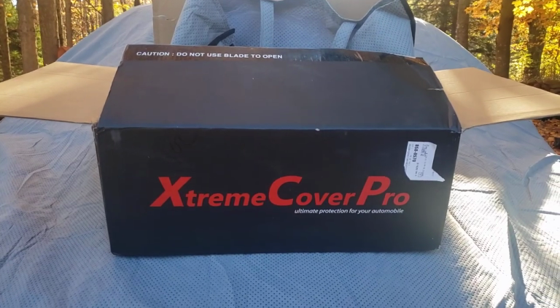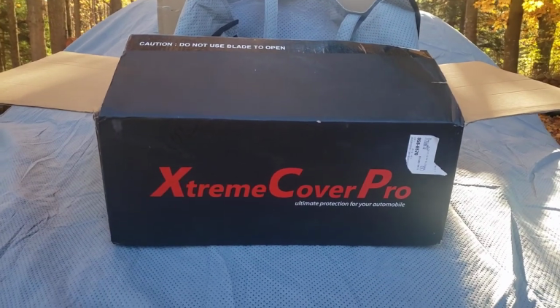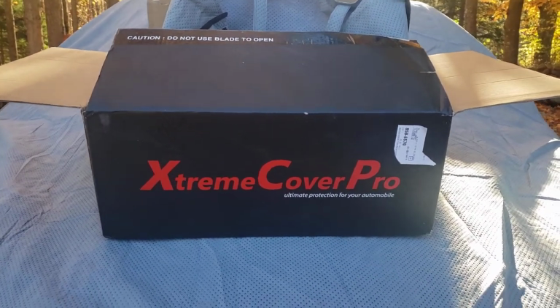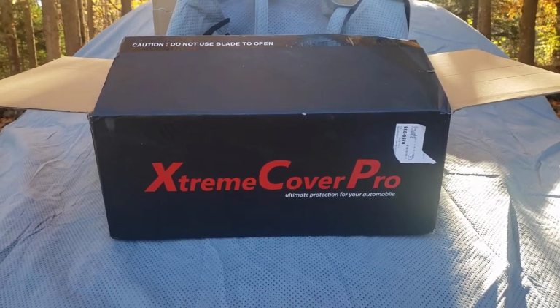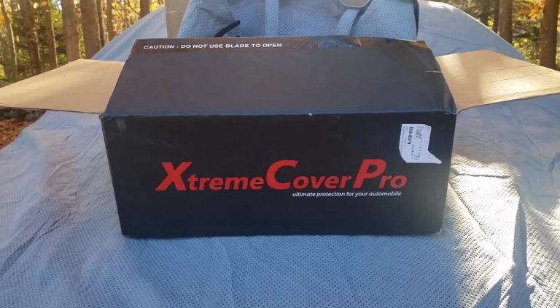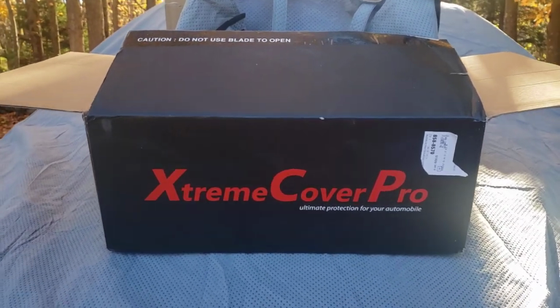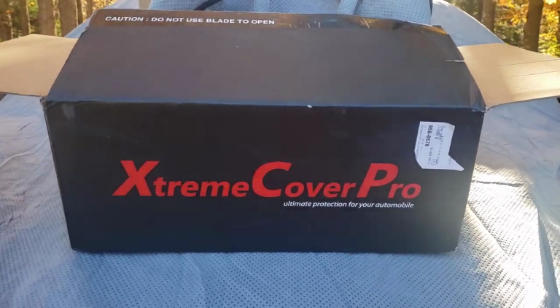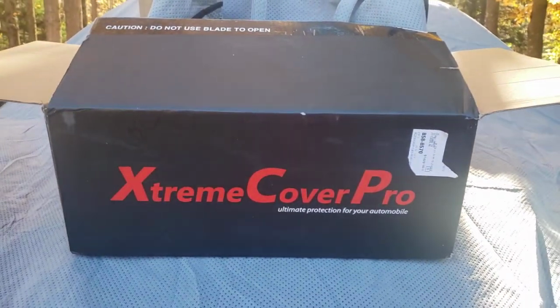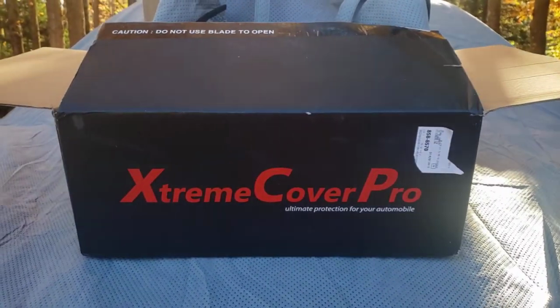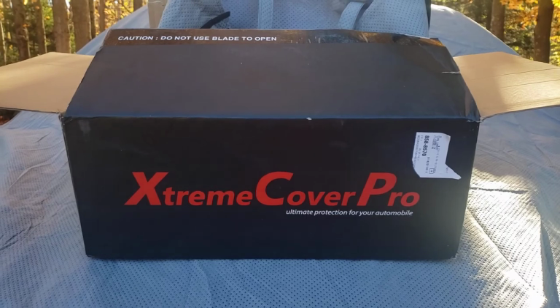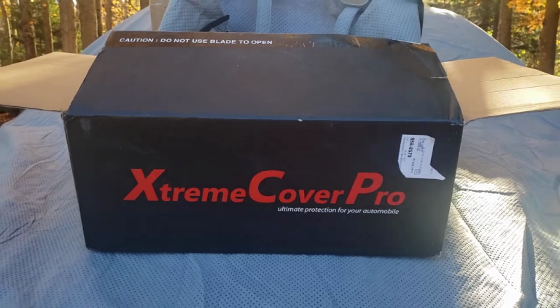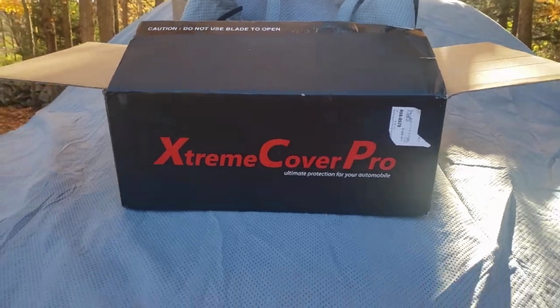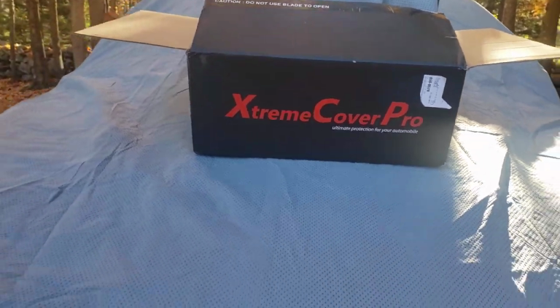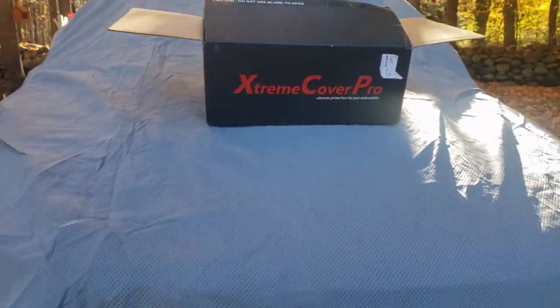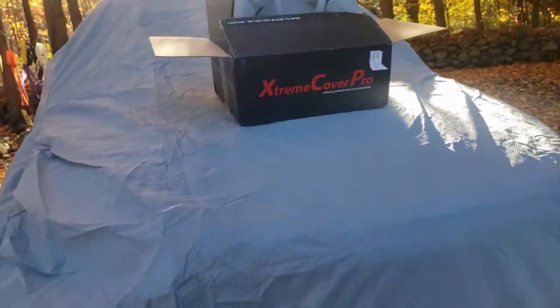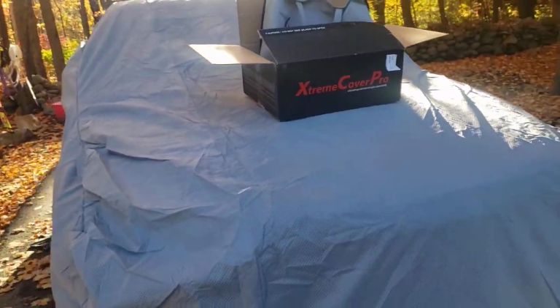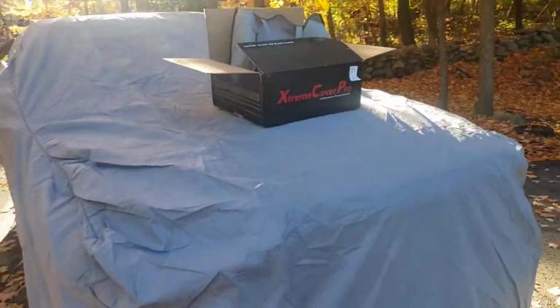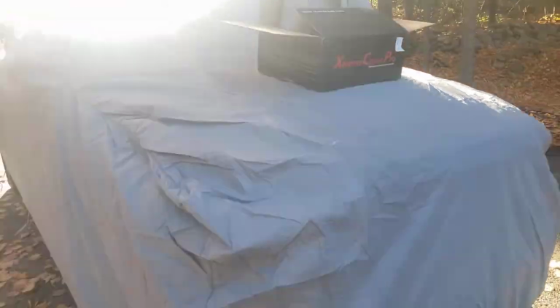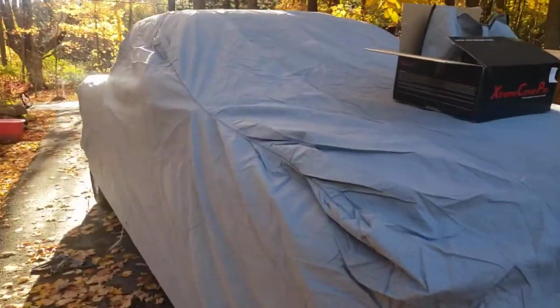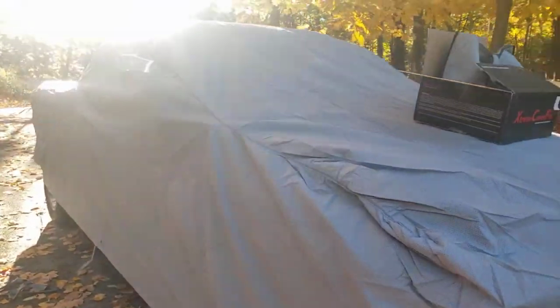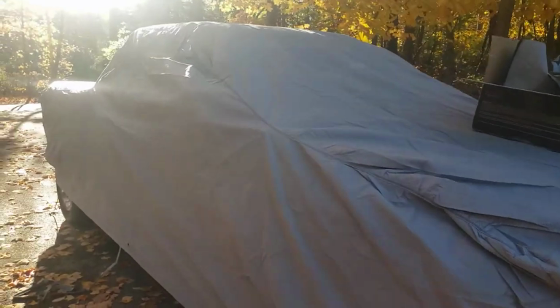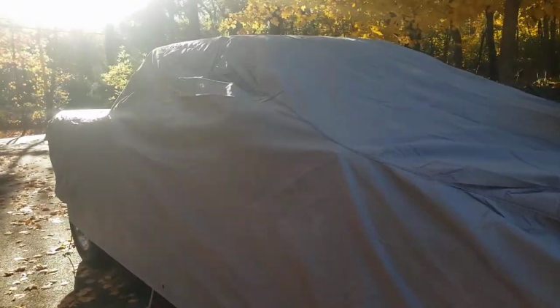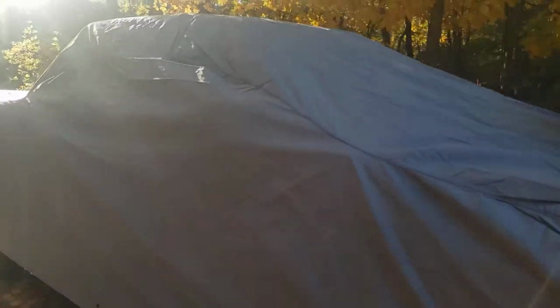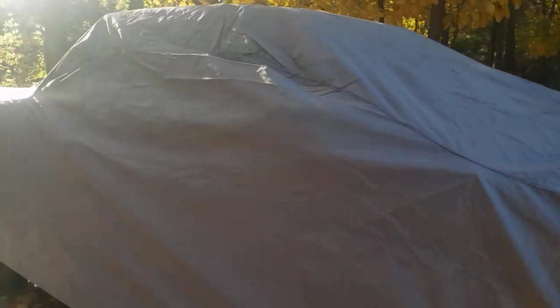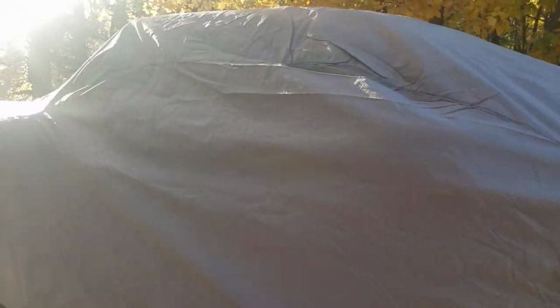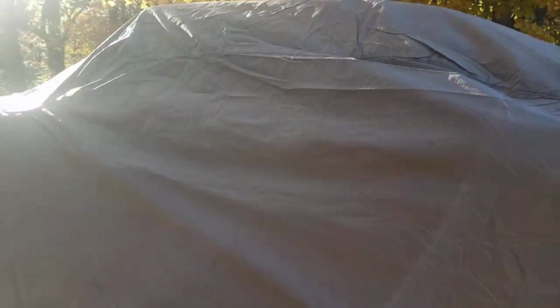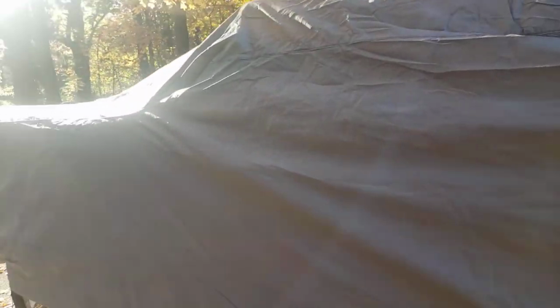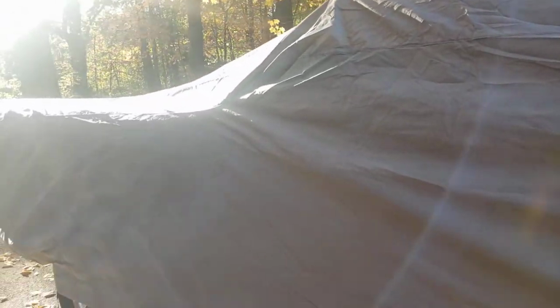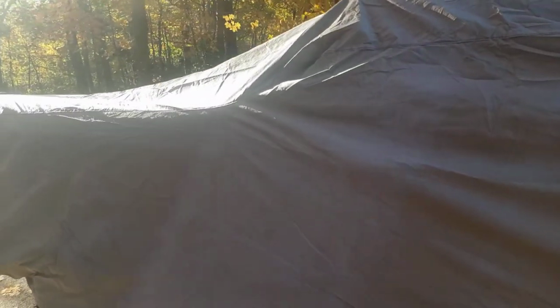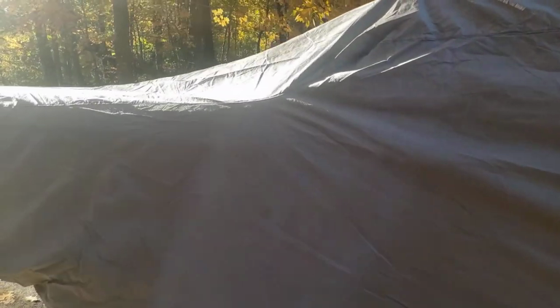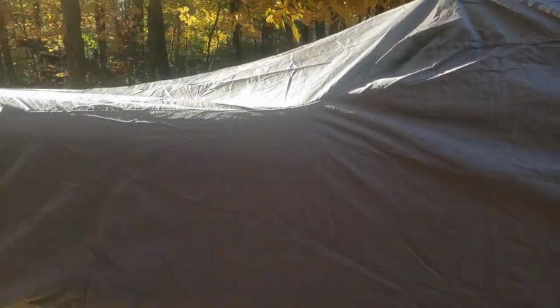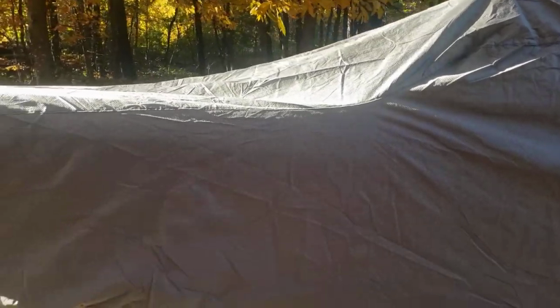Good afternoon YouTube. Today we're going to do a quick review on the Xtreme Cover Pro. I have it on a 2014 Ram 1500 quad cab. This is a gift from my parents.